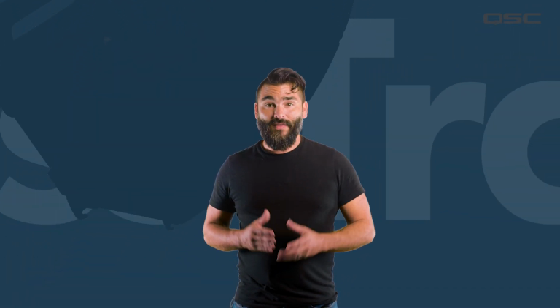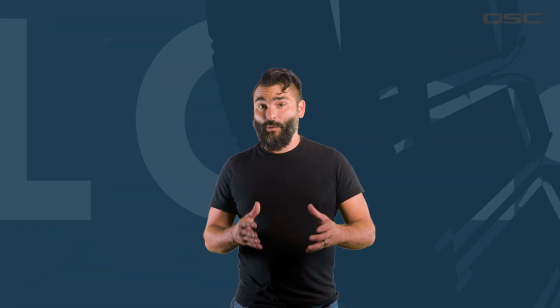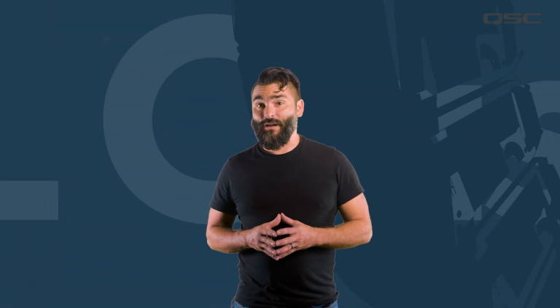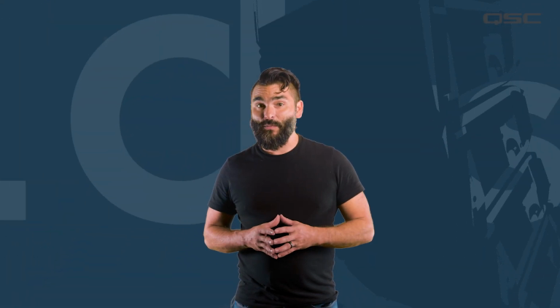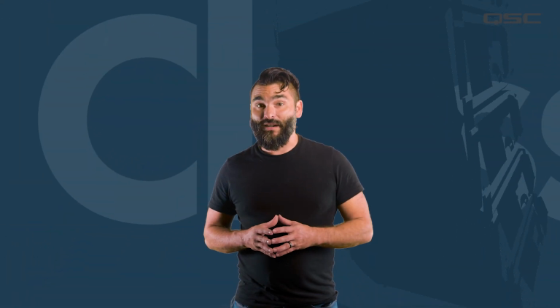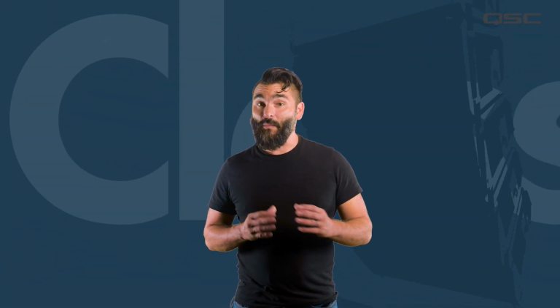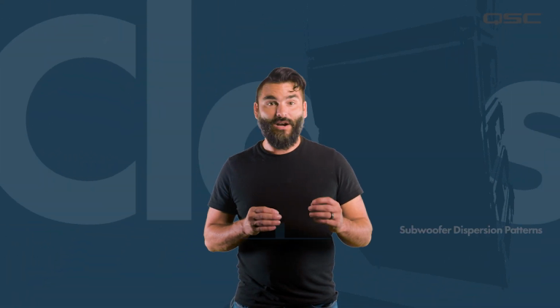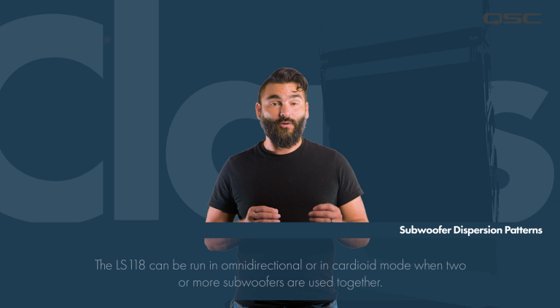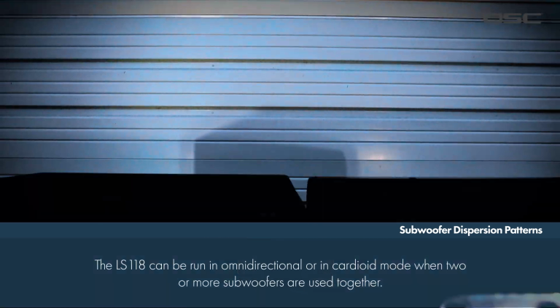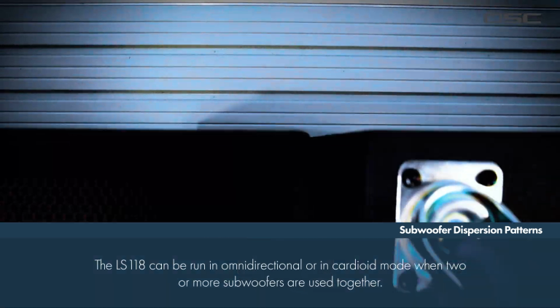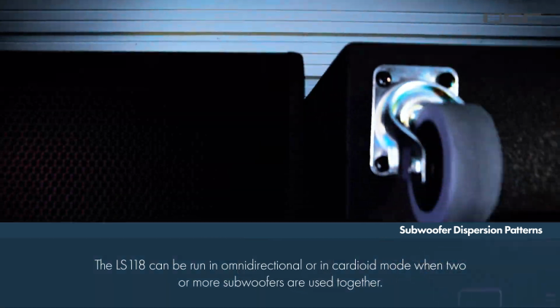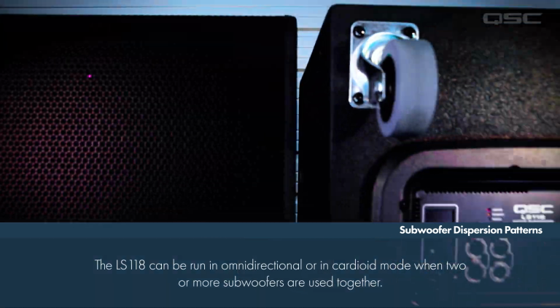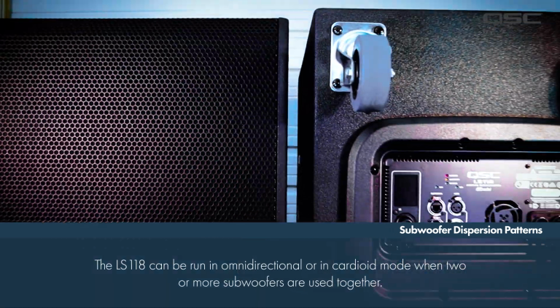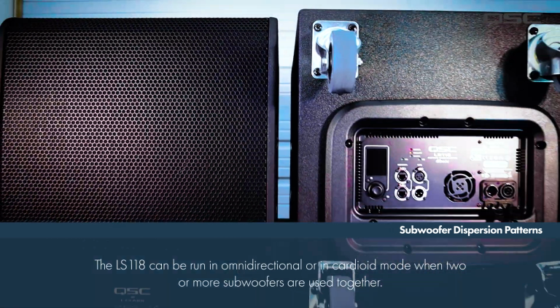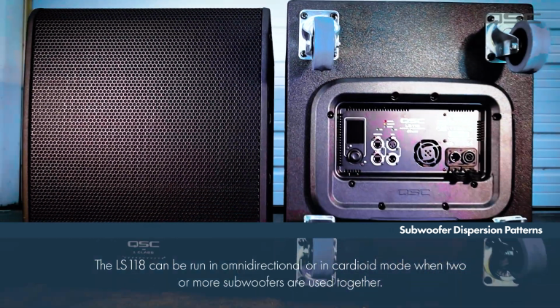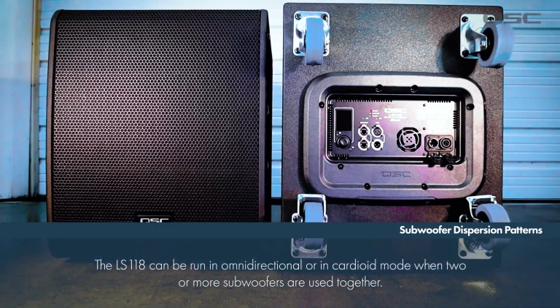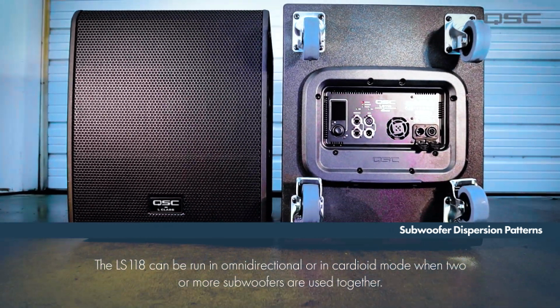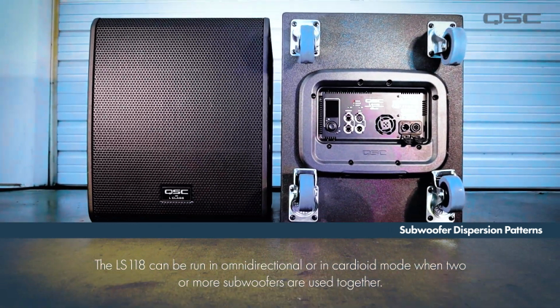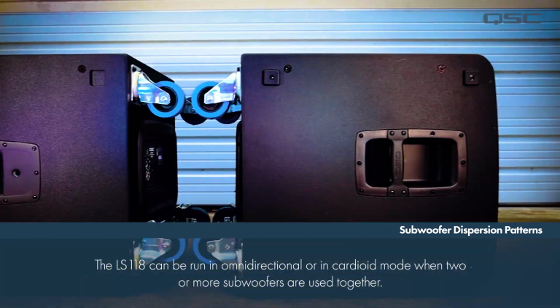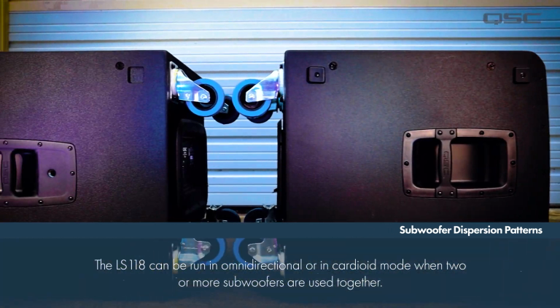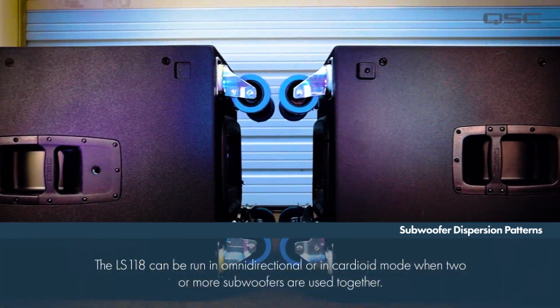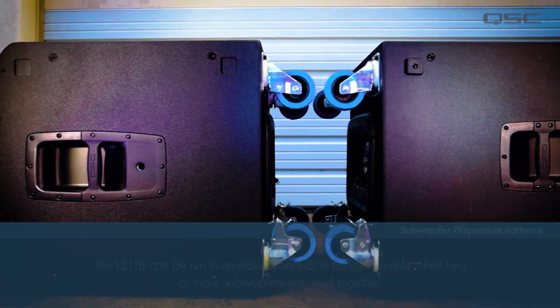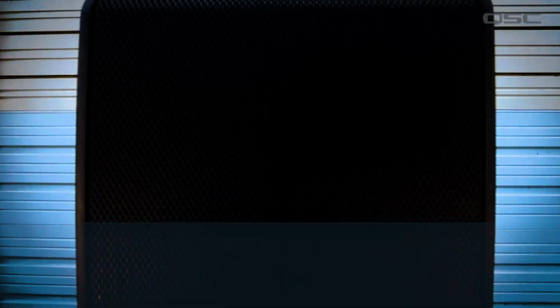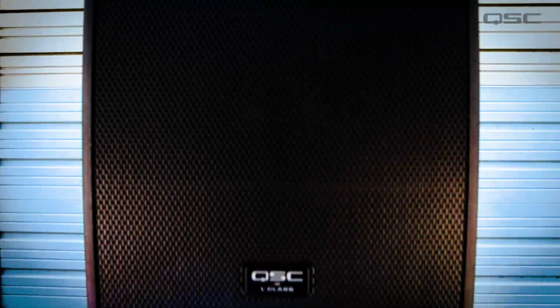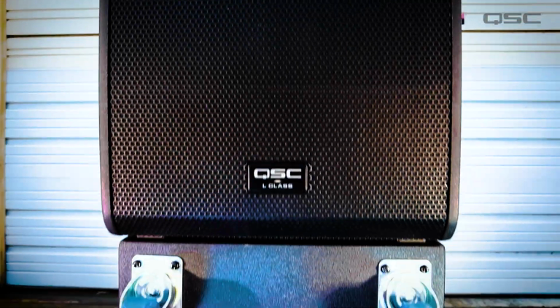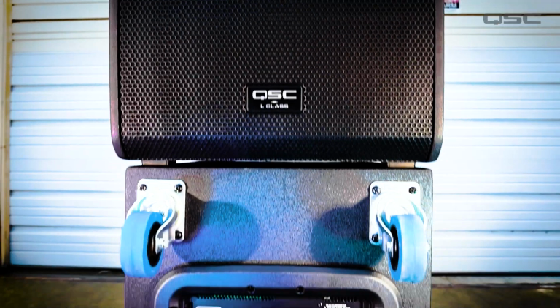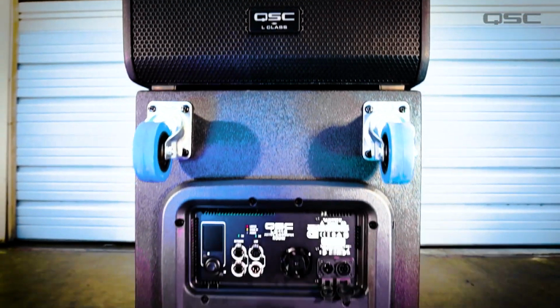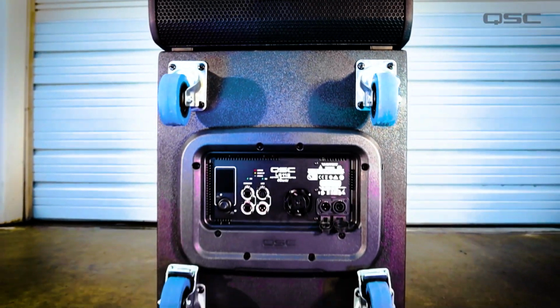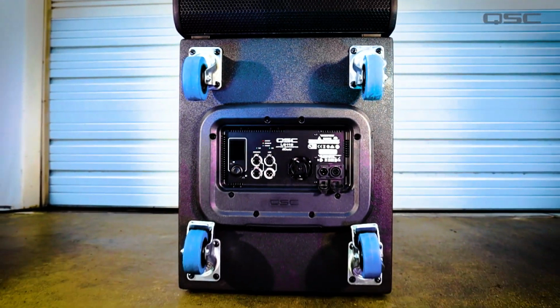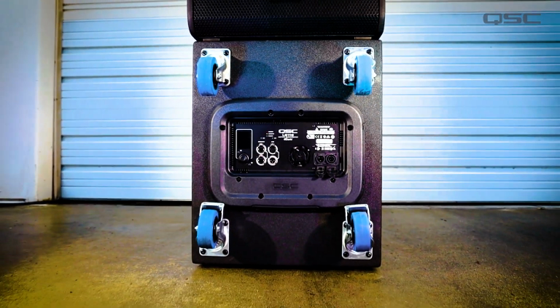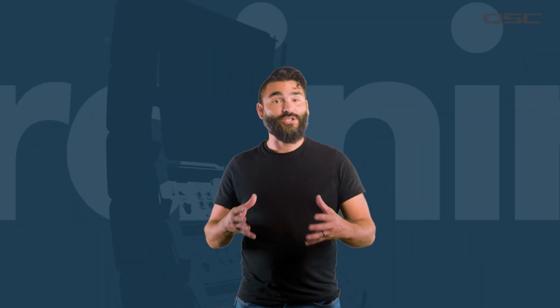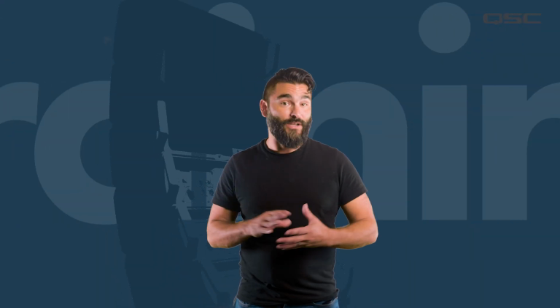The subwoofer can also be run in omnidirectional or cardioid modes when two or more subwoofers are used together. For more information on these features, you can check out our dedicated subwoofer control navigation video.